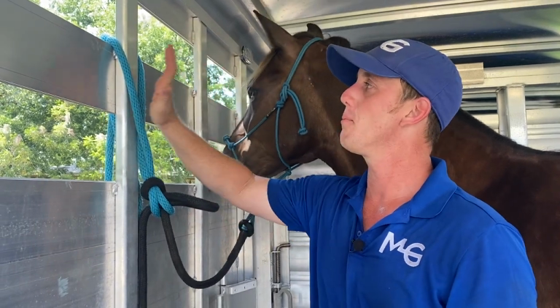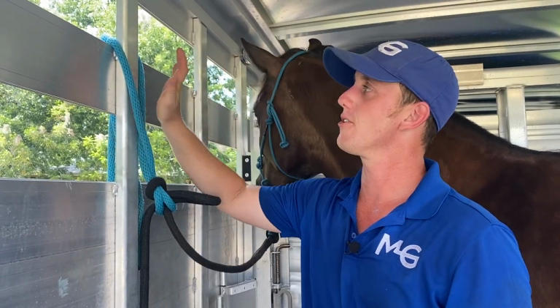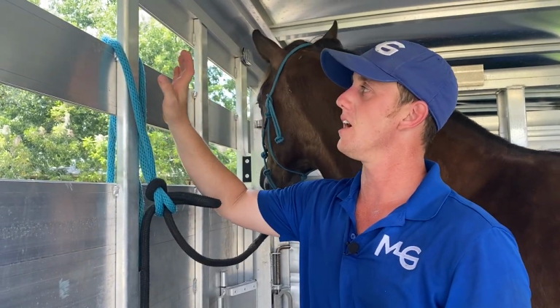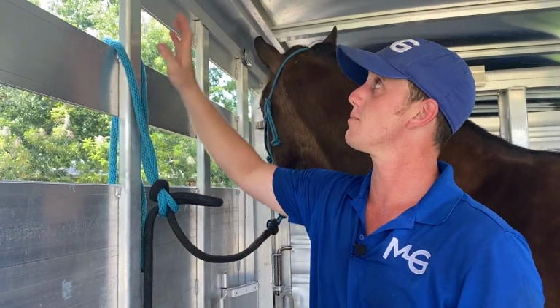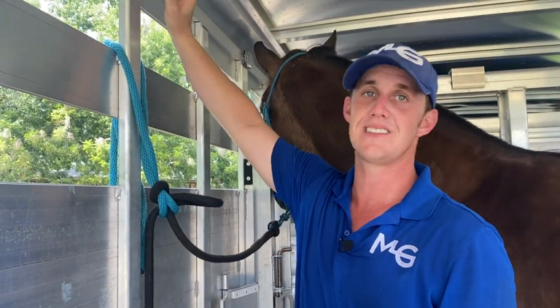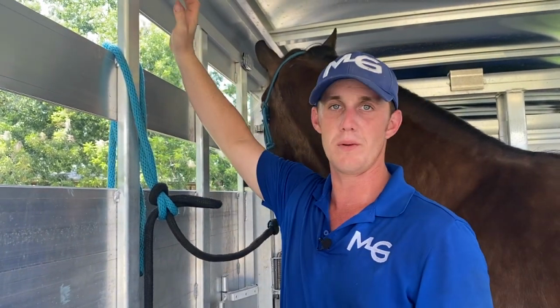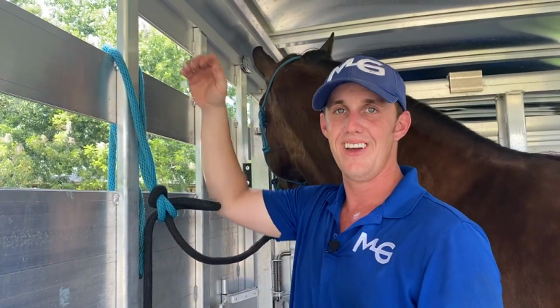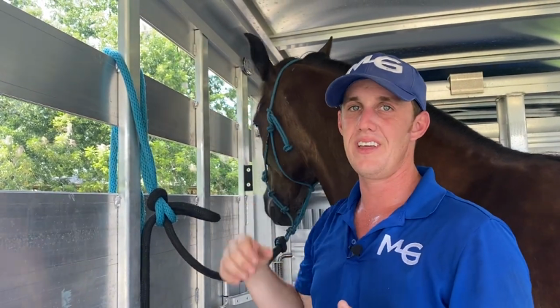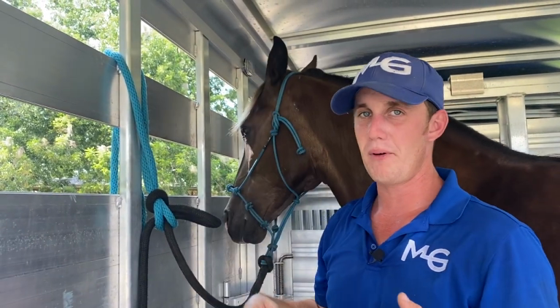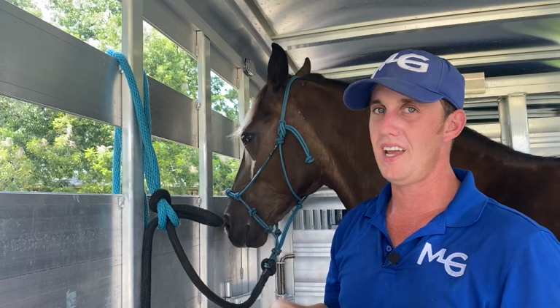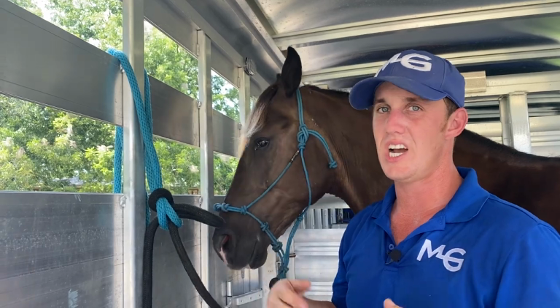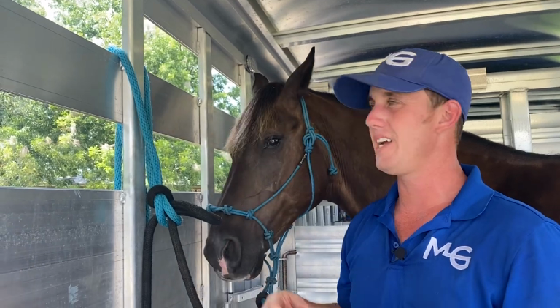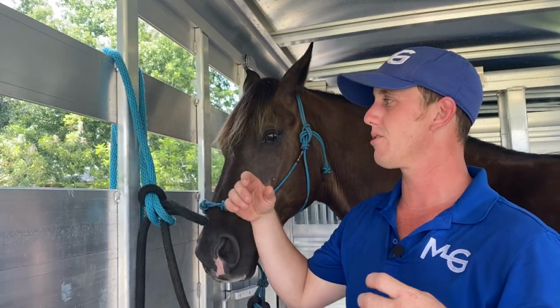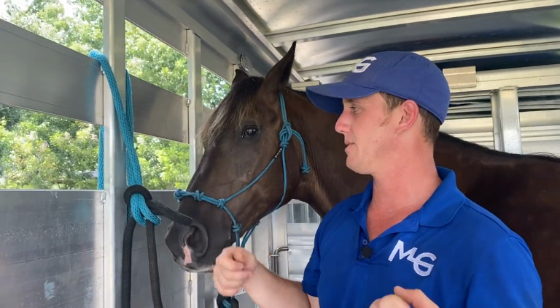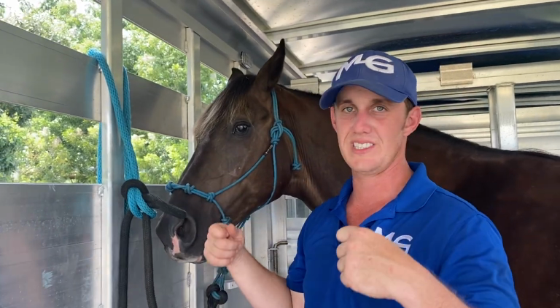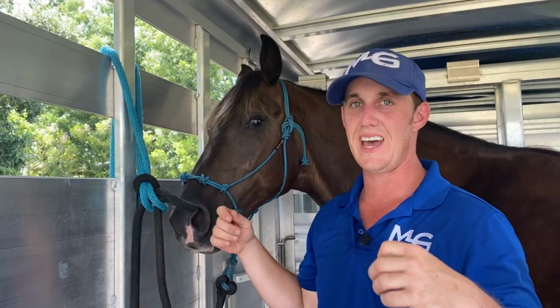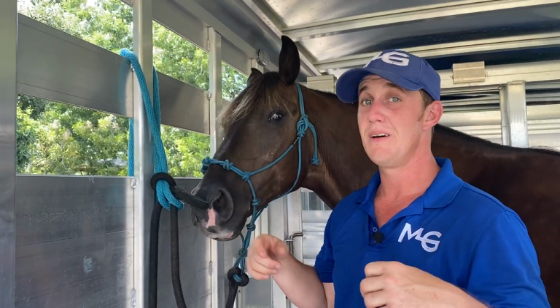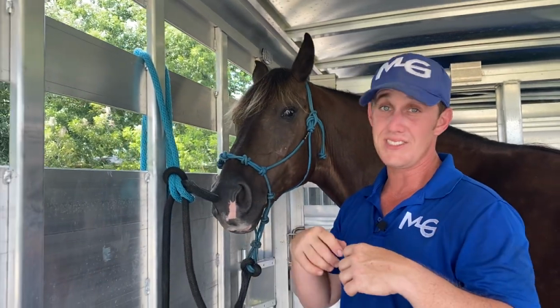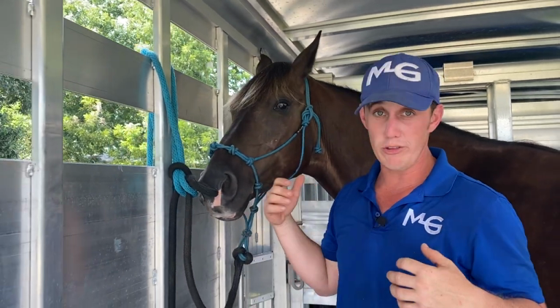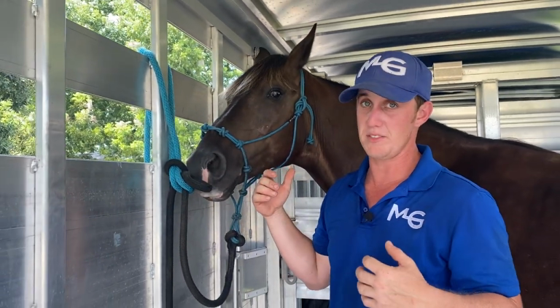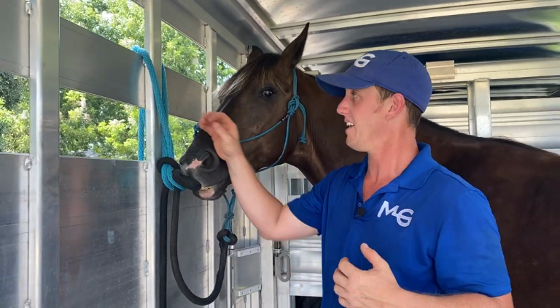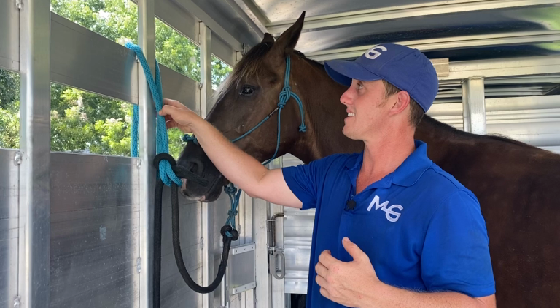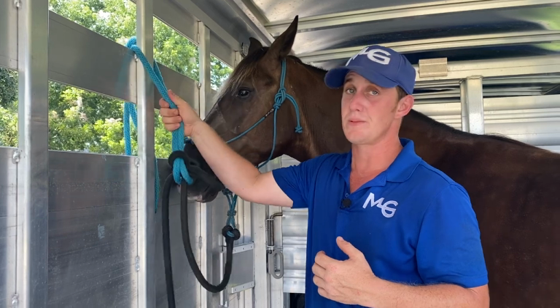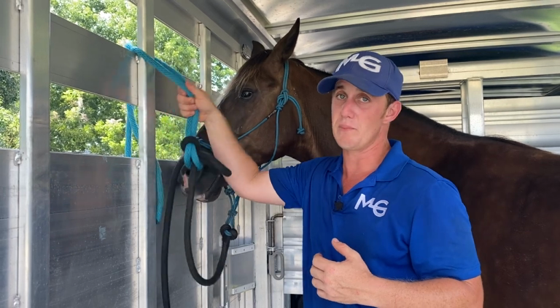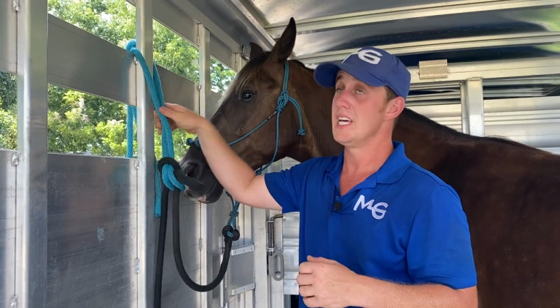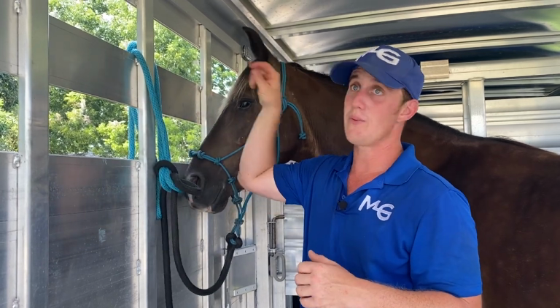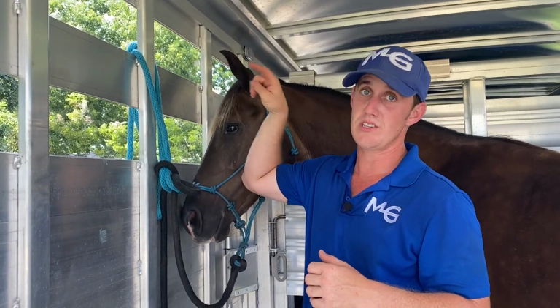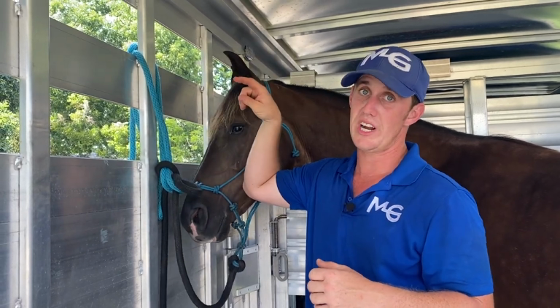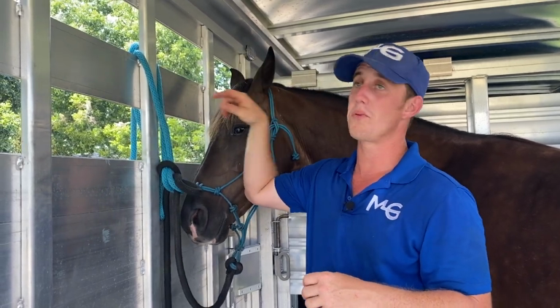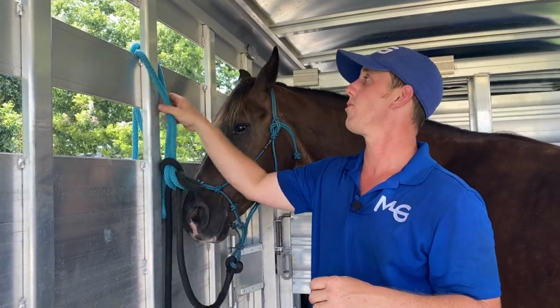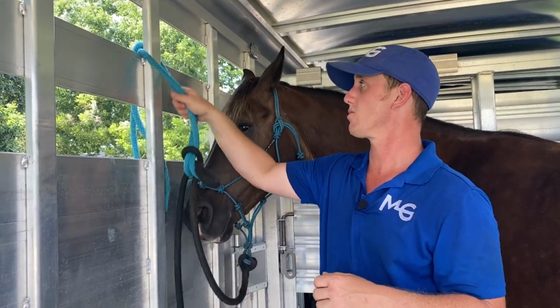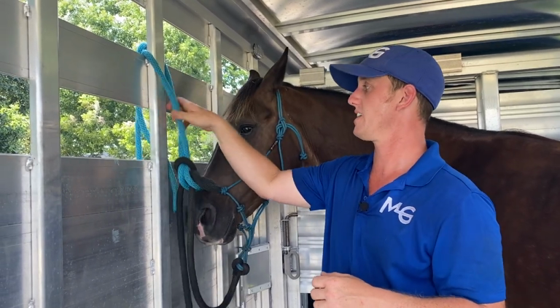I prefer a lead rope tied to that ring up there than the pre-made, China-made little clips and rings and snaps, because I've seen all those things break. This lead rope's not going to break. That ring that's hooked to your trailer will break before this rope breaks.